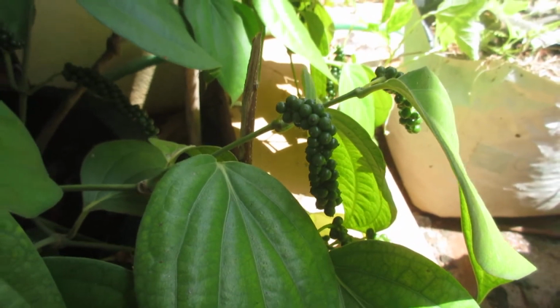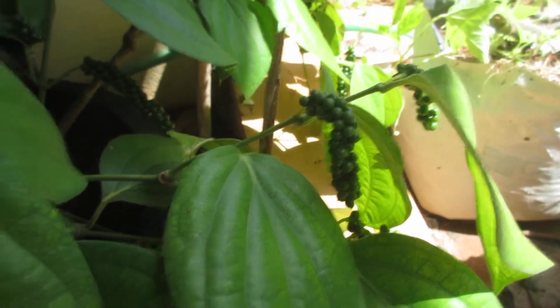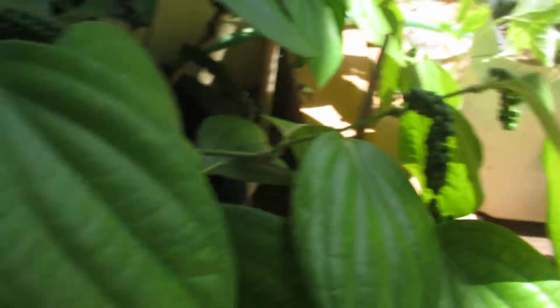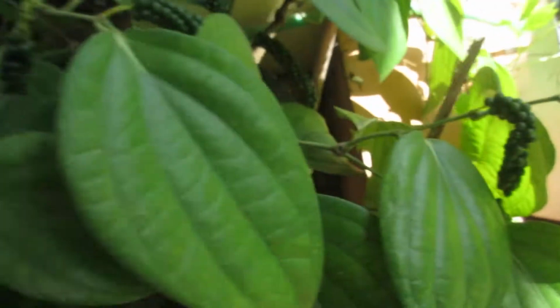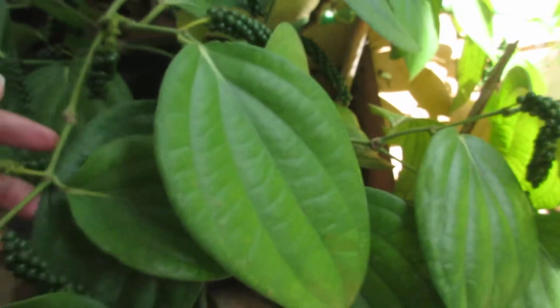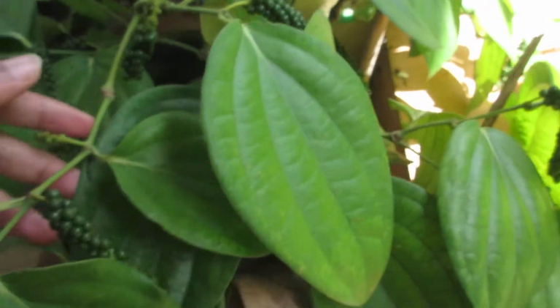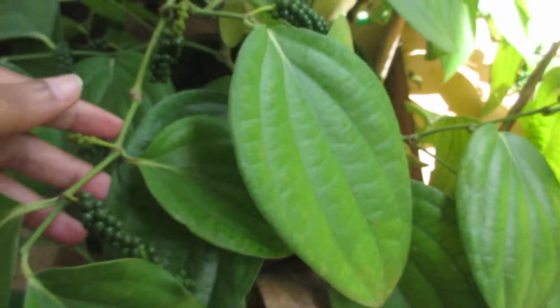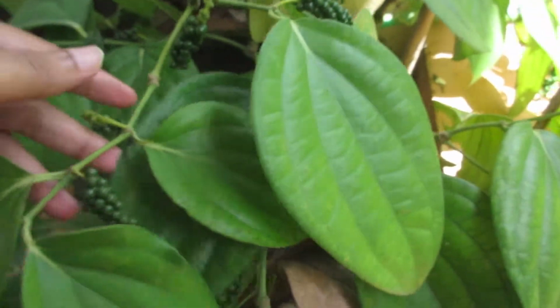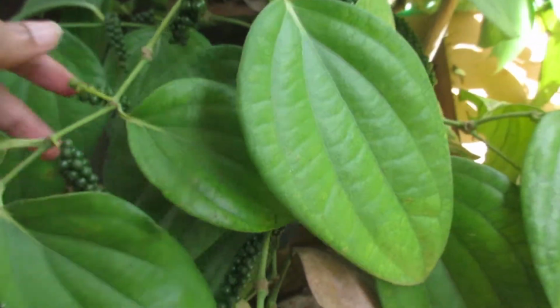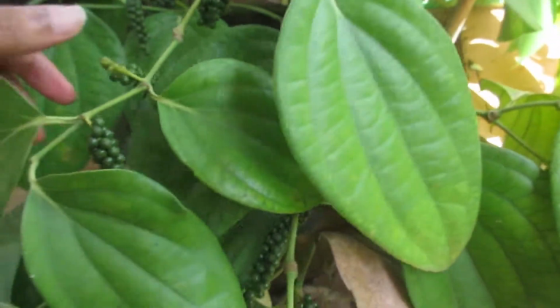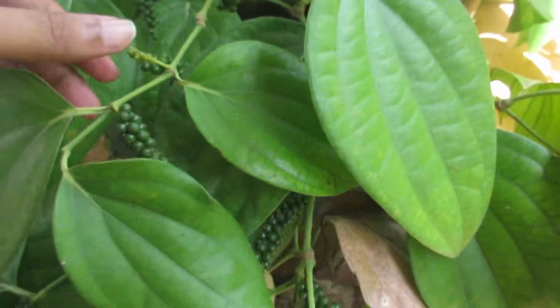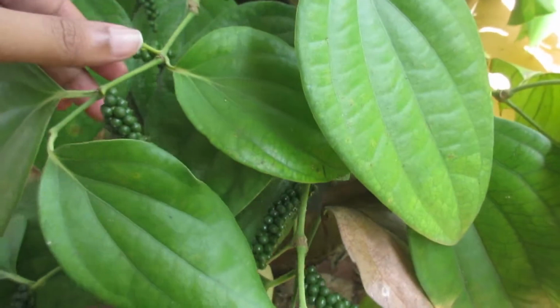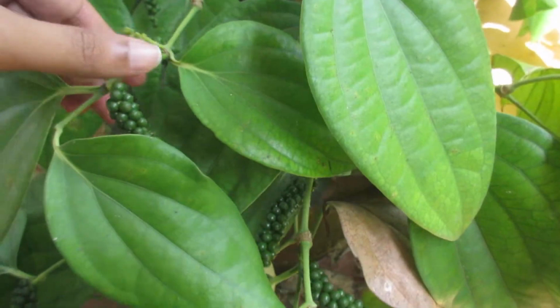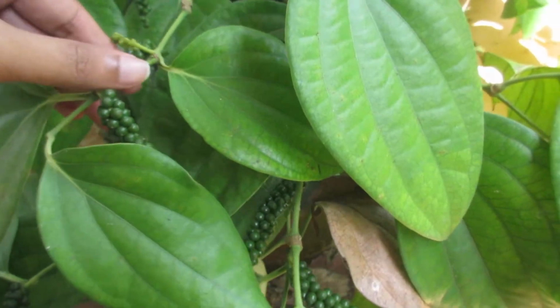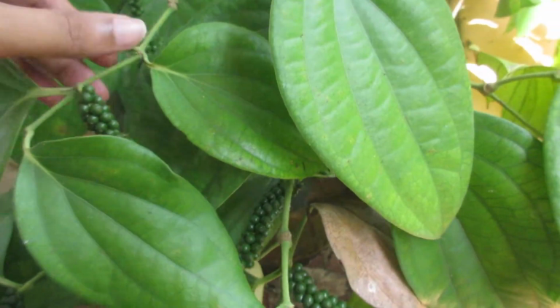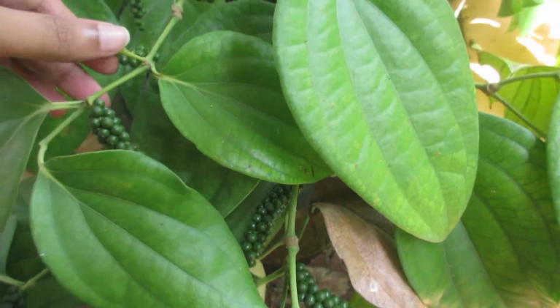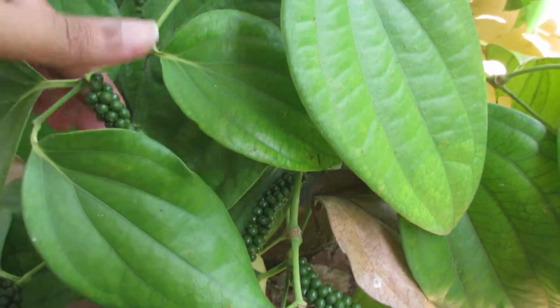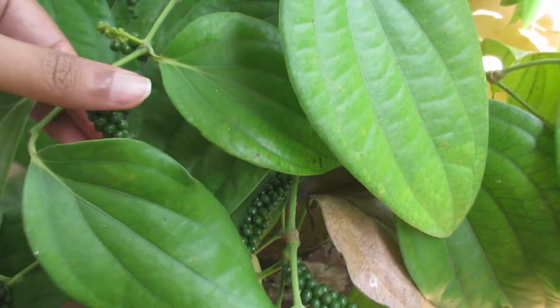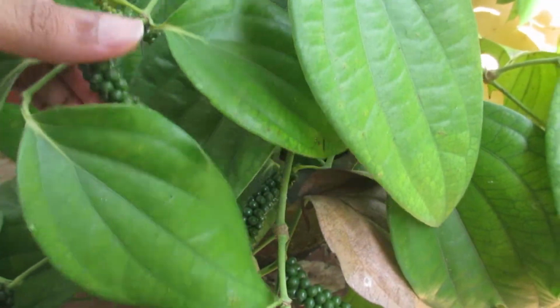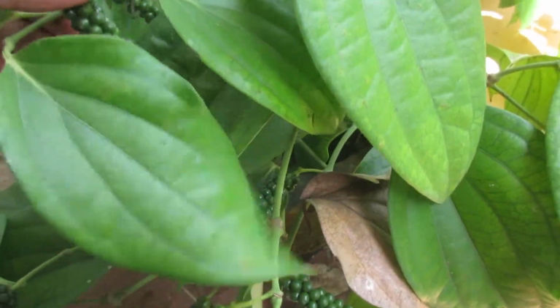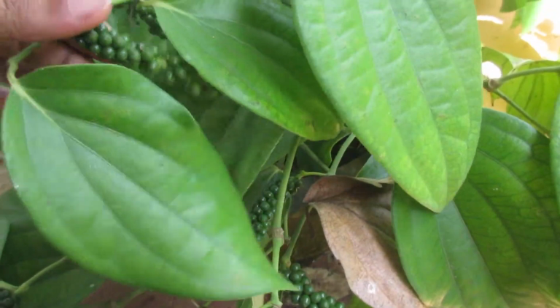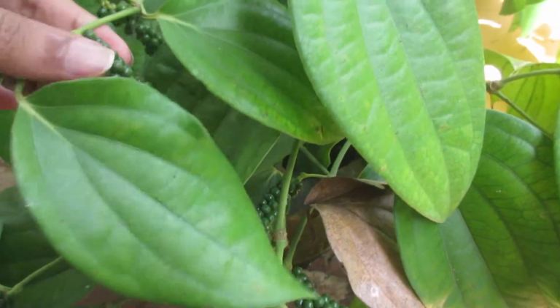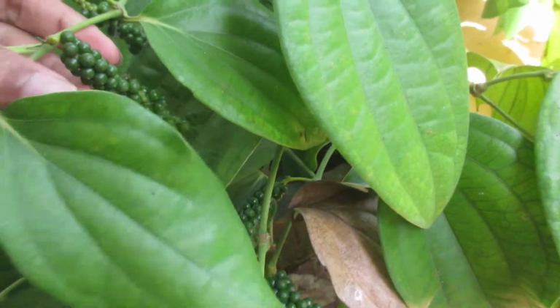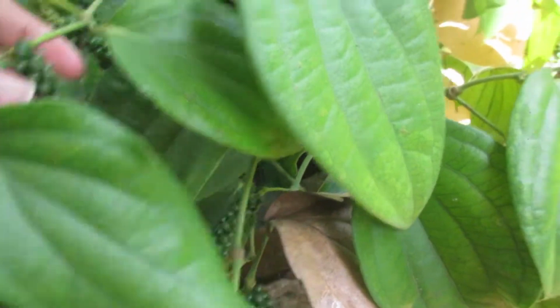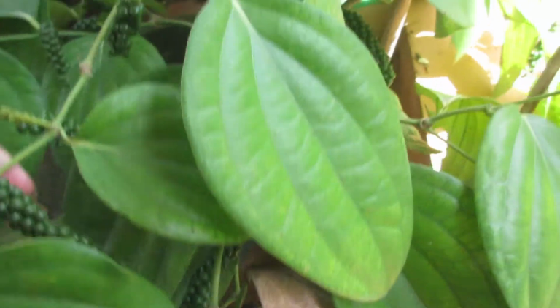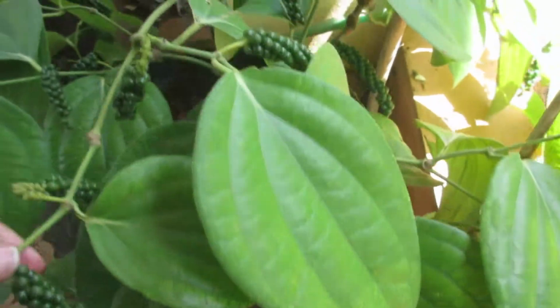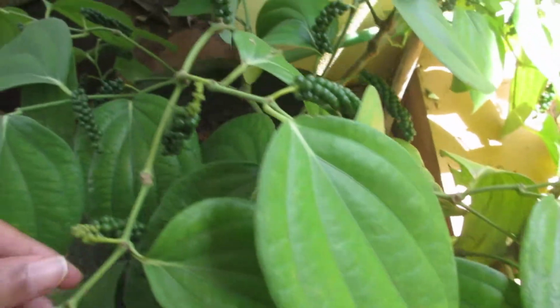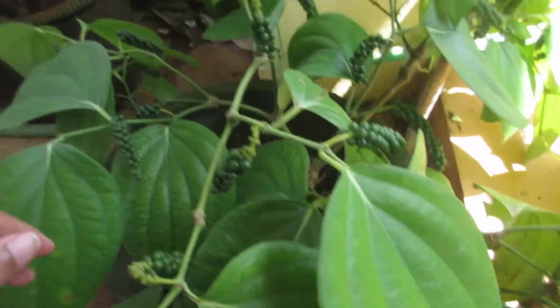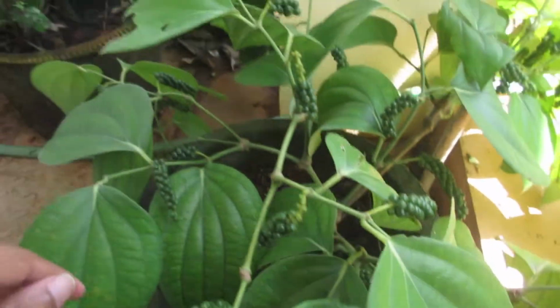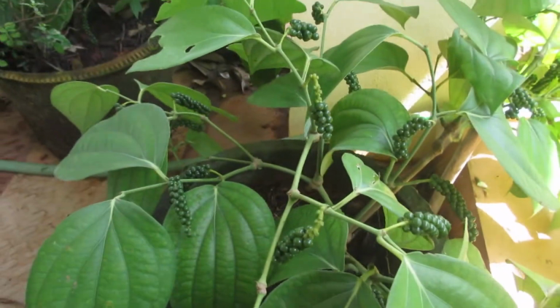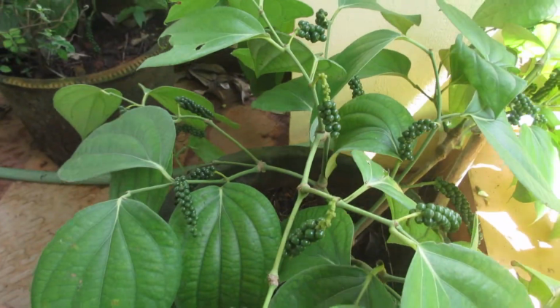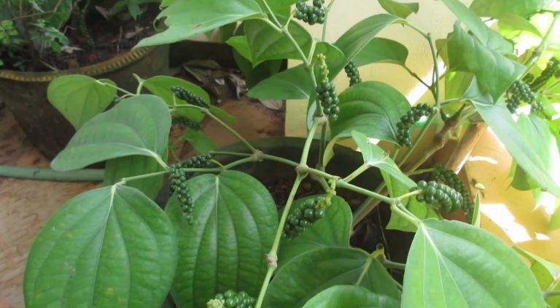So this is a bush pepper plant. You can see the seed — it's pretty good.